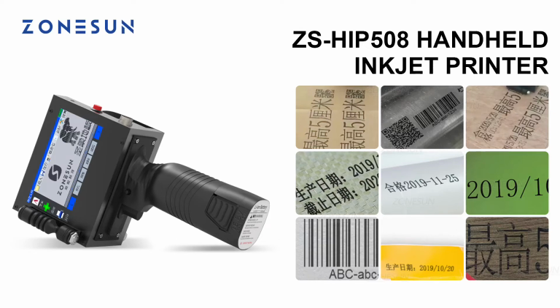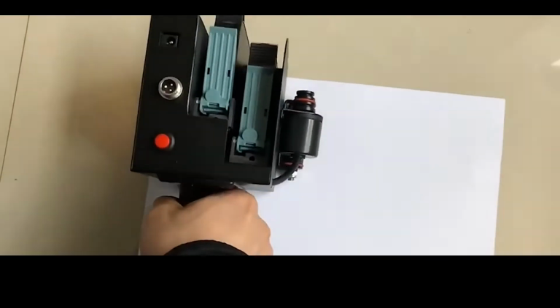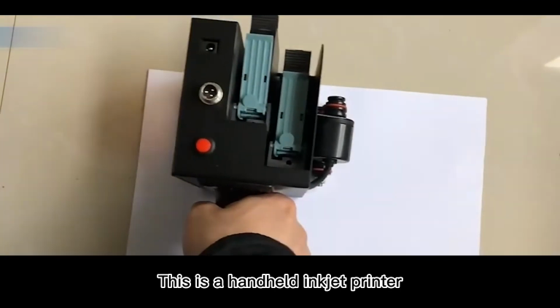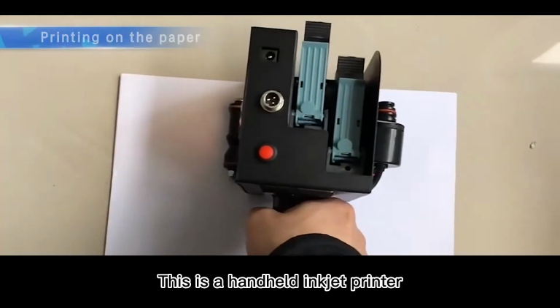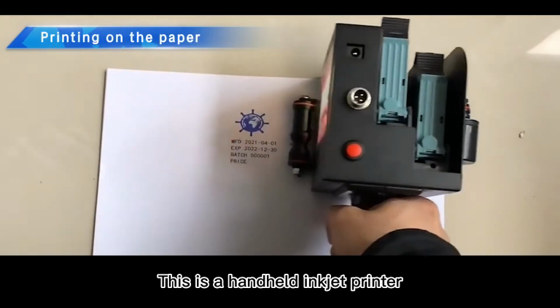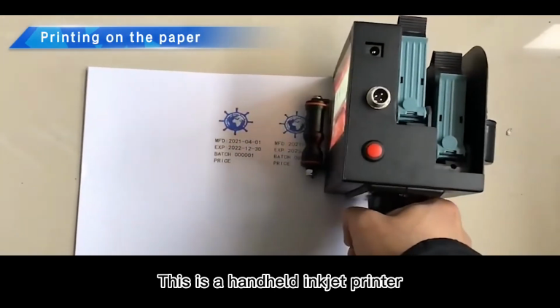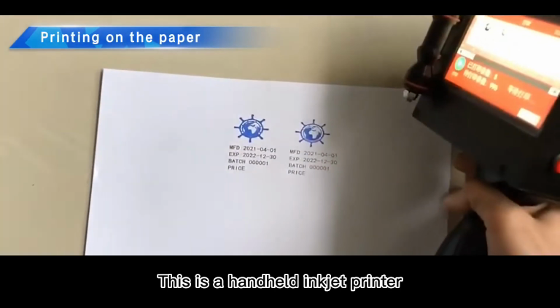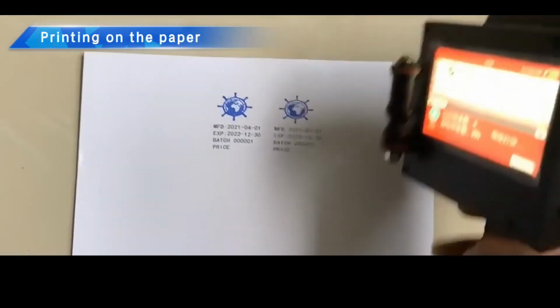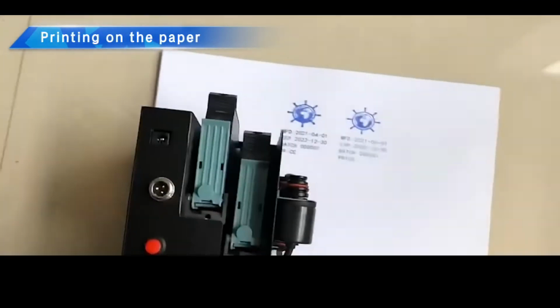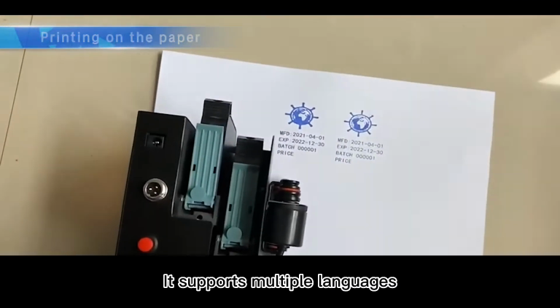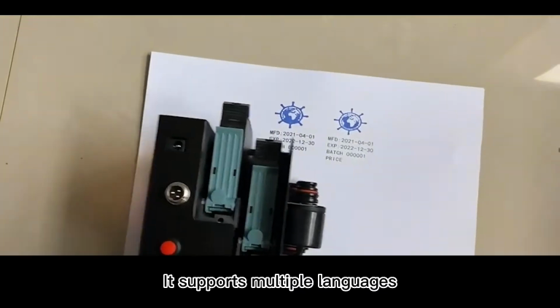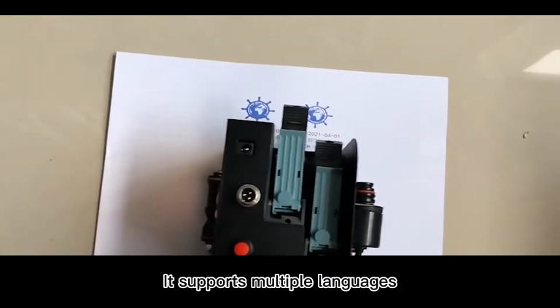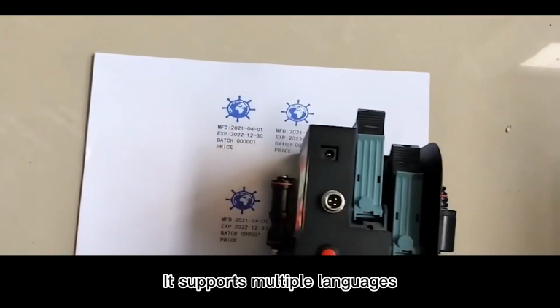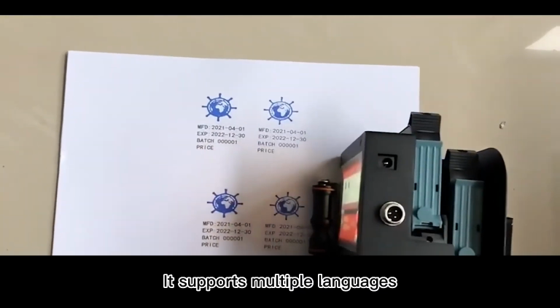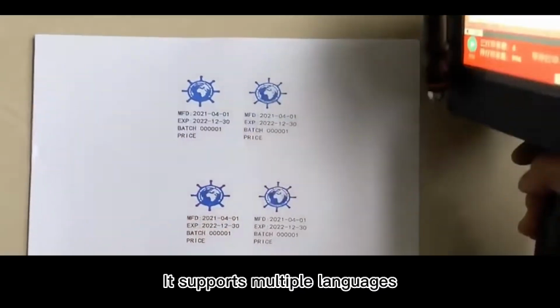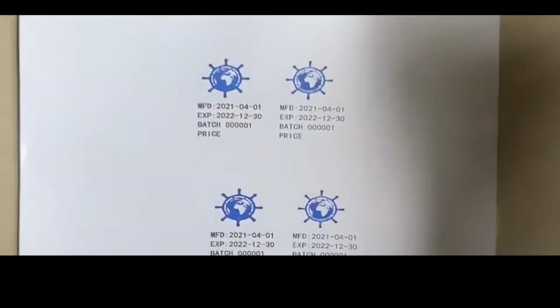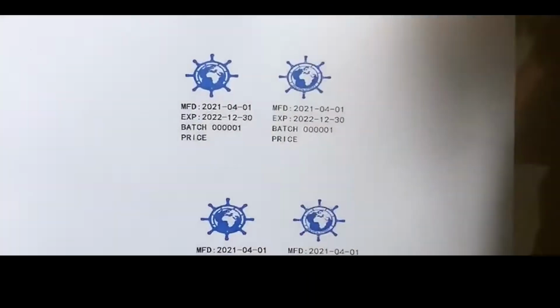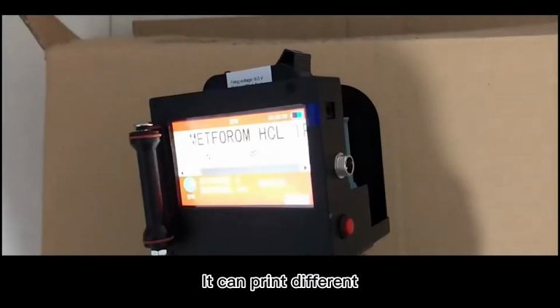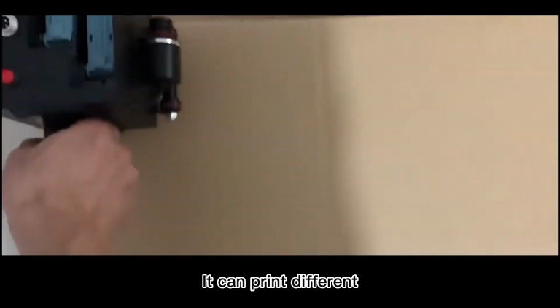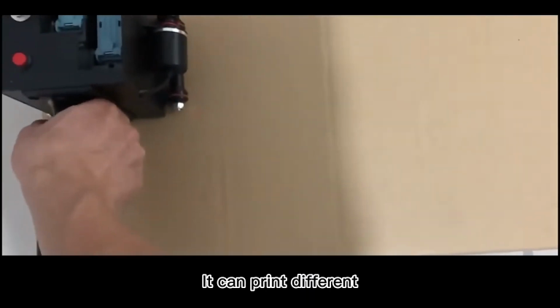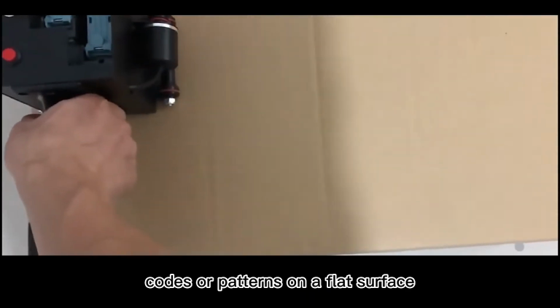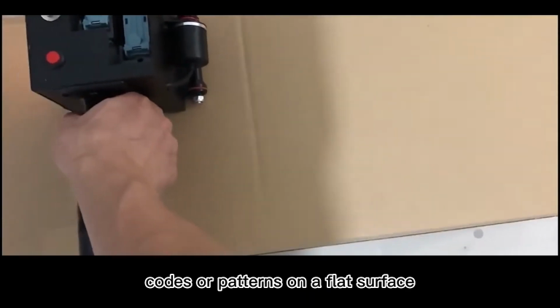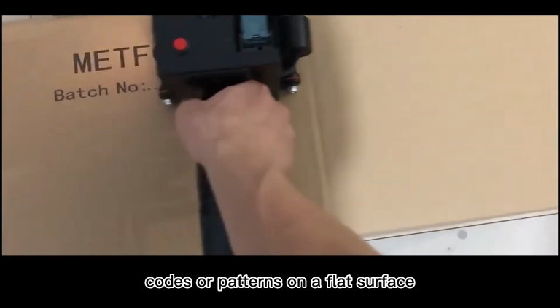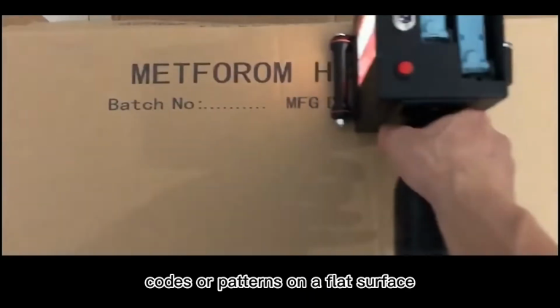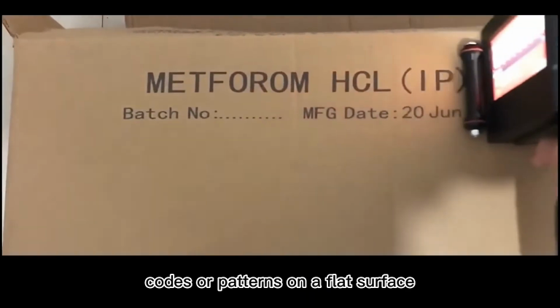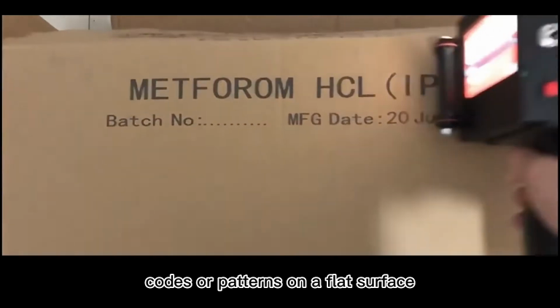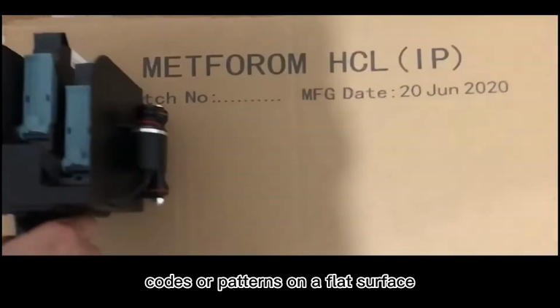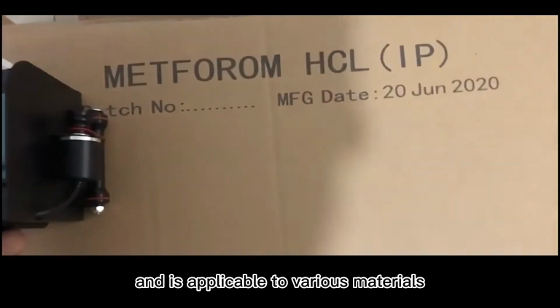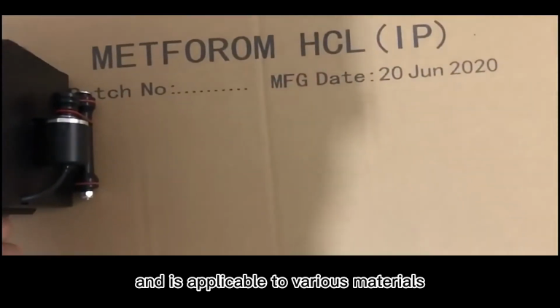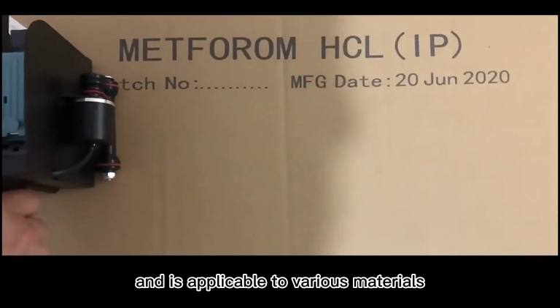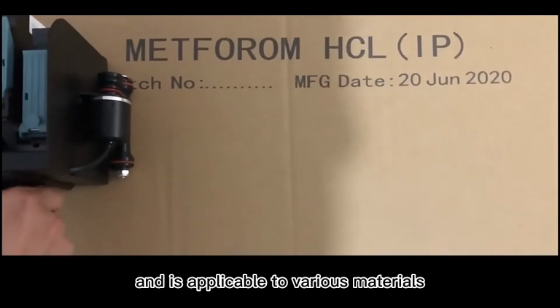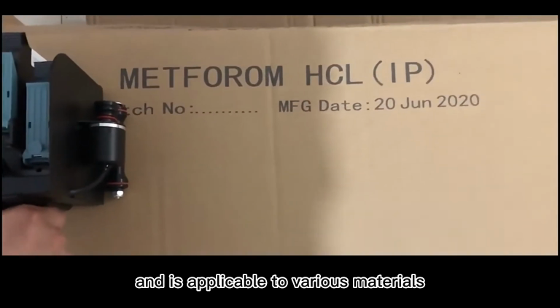This is a handheld inkjet printer. It supports multiple languages. It can print different codes or patterns on a flat surface and is applicable to various materials.